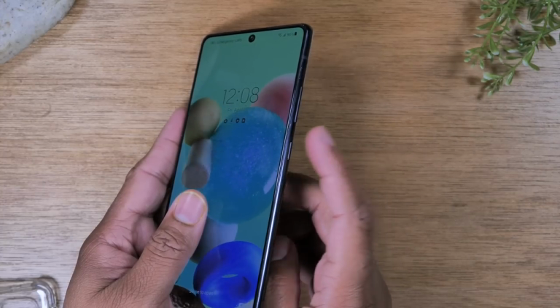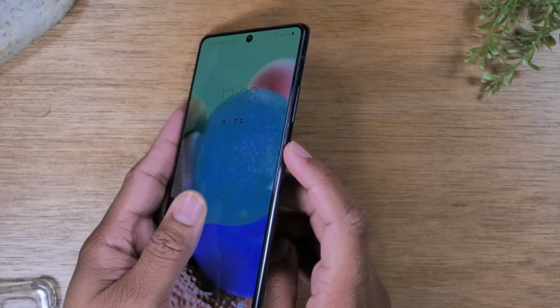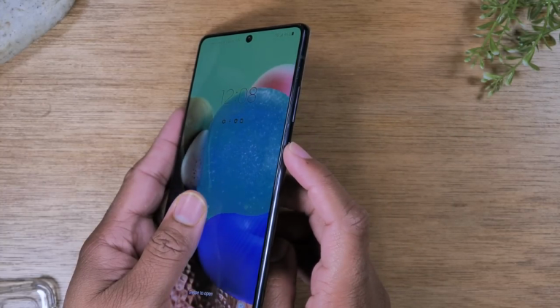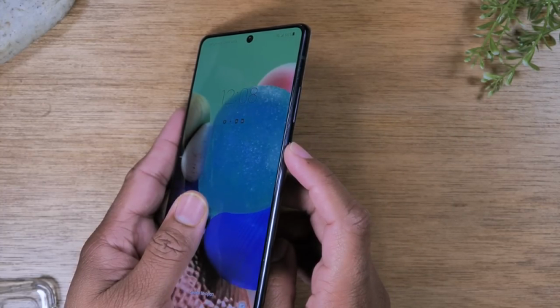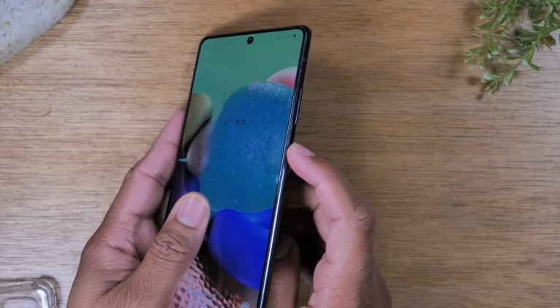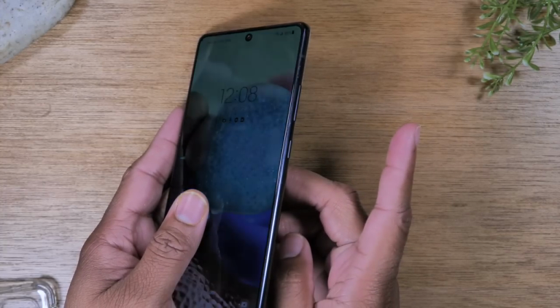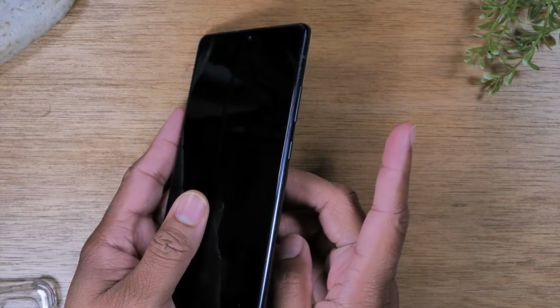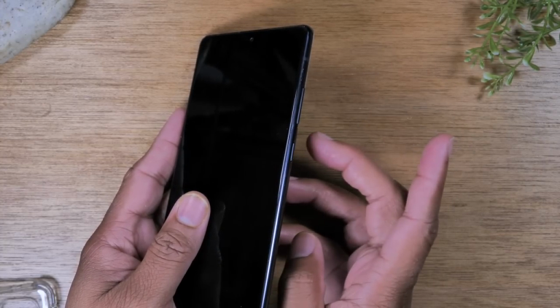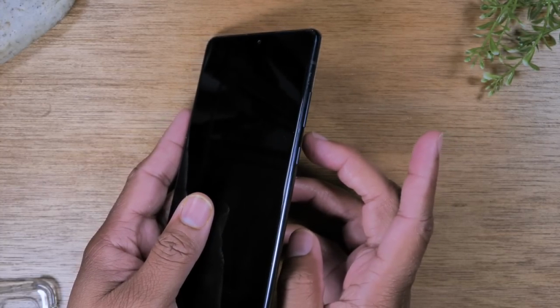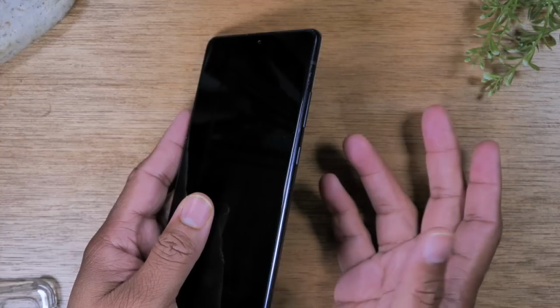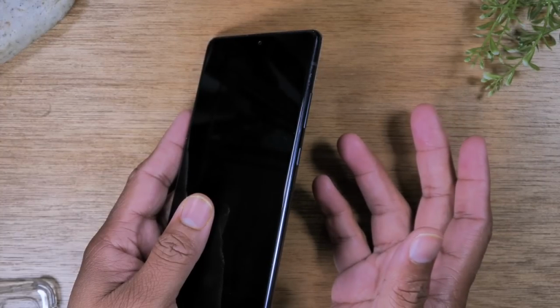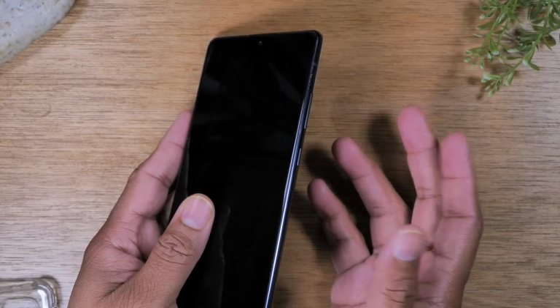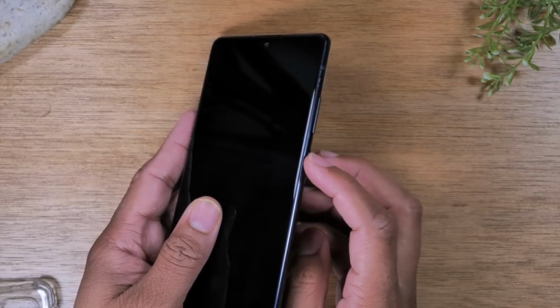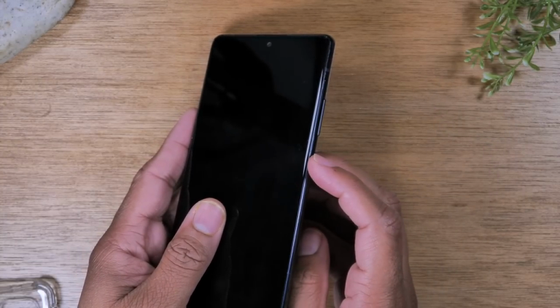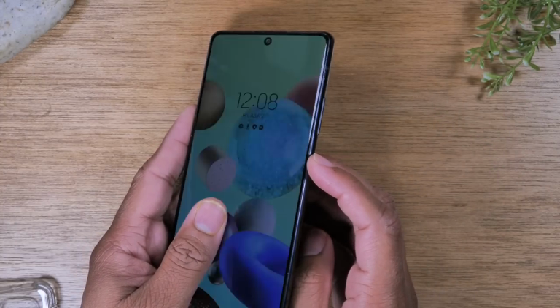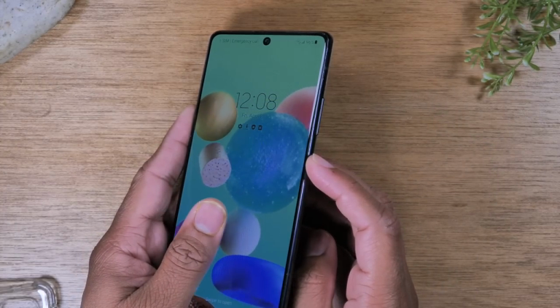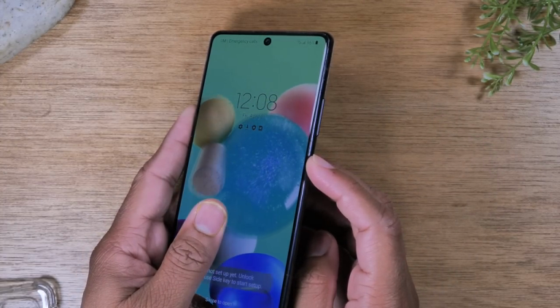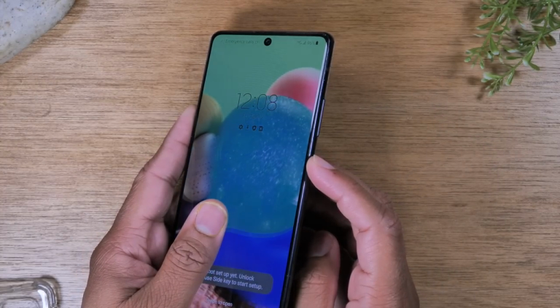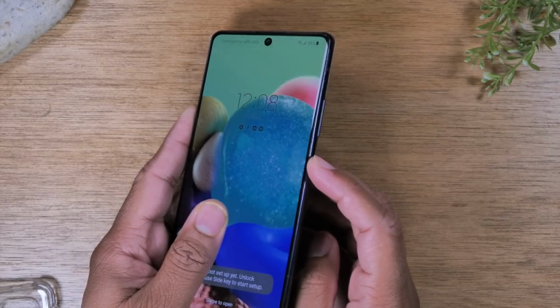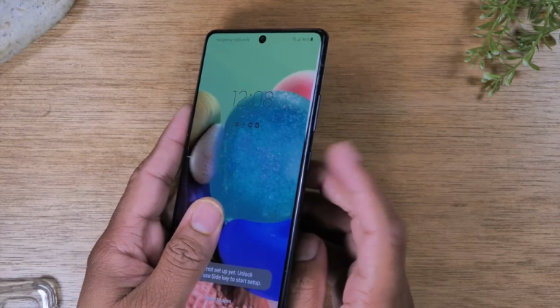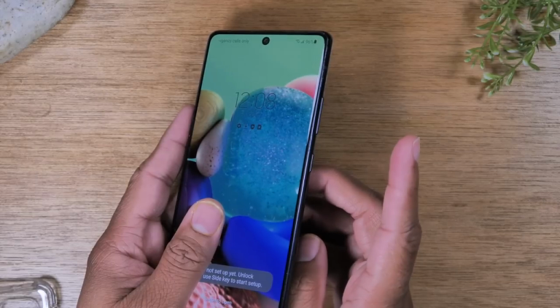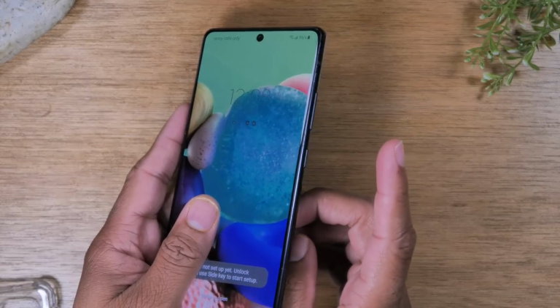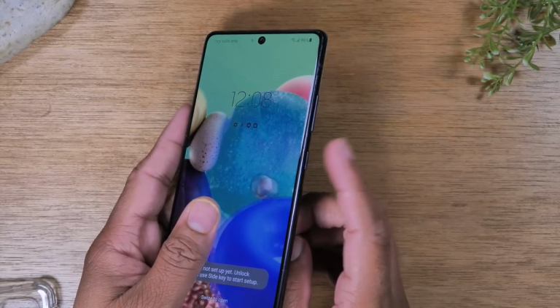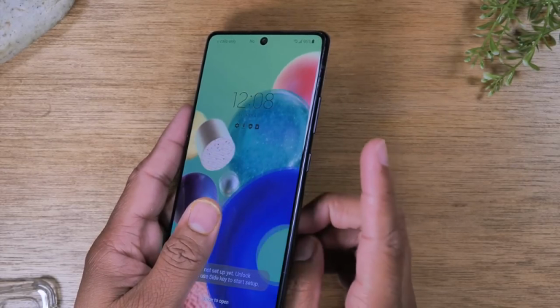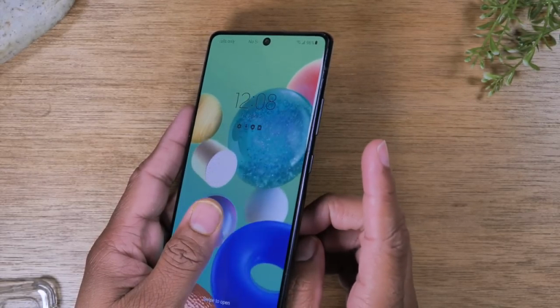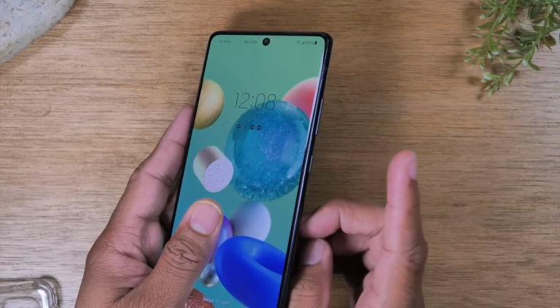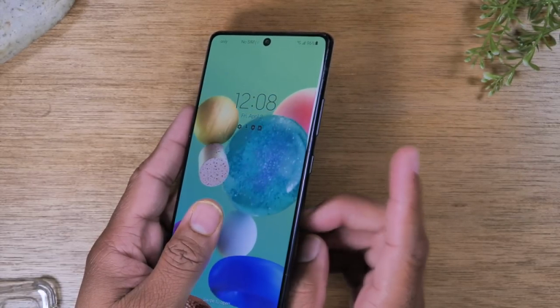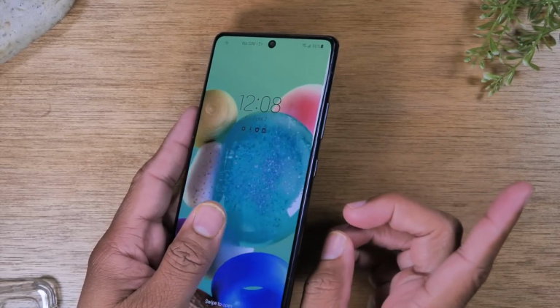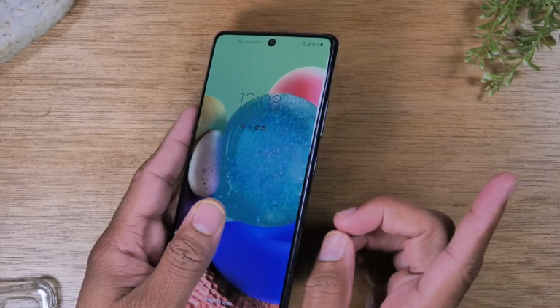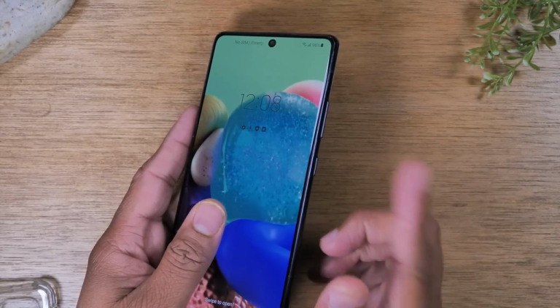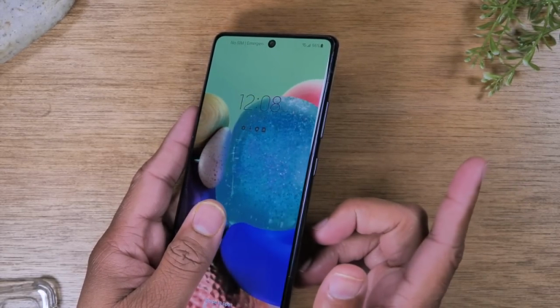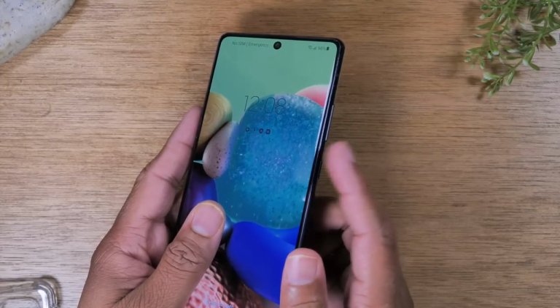The power button wakes up the phone, and pressing it again puts the phone to sleep. If you are trying to turn the phone off there is a different way you can do that and I'll show you that in the next step of the video.